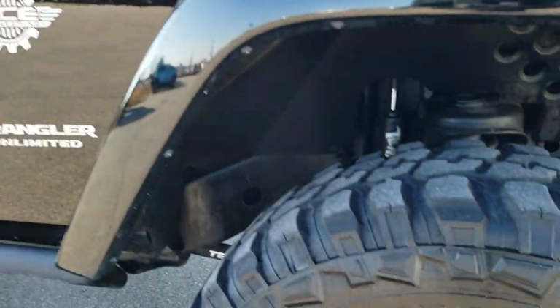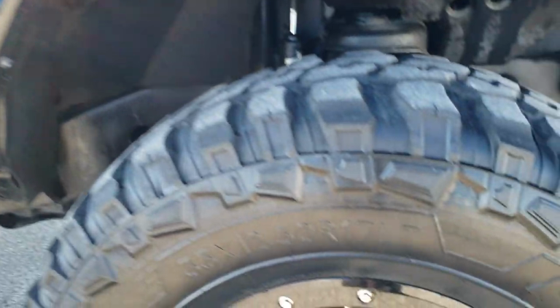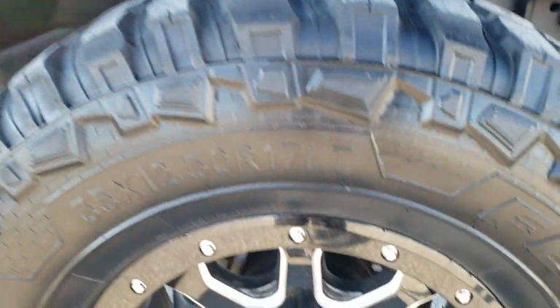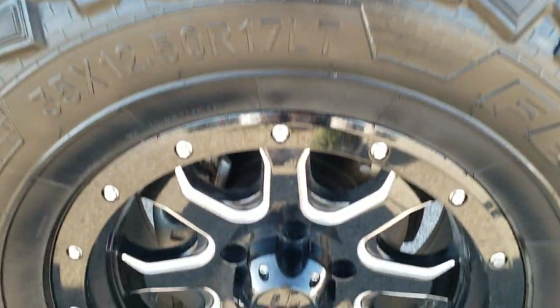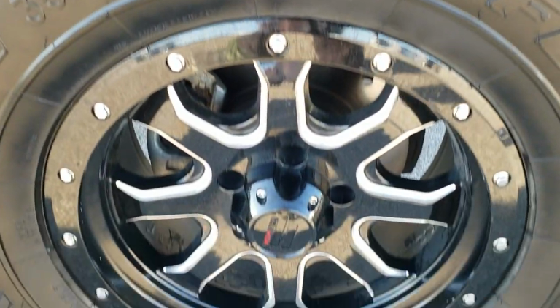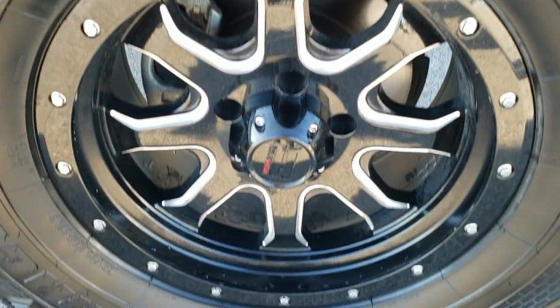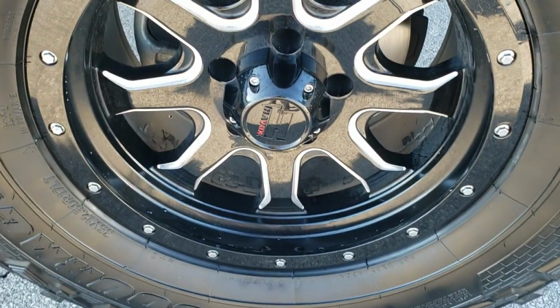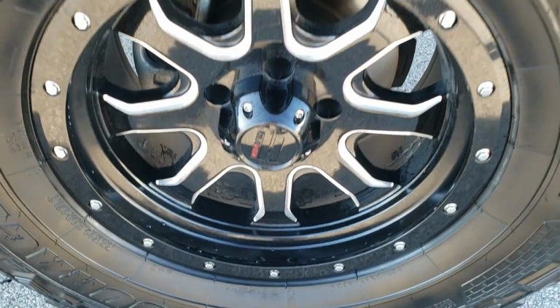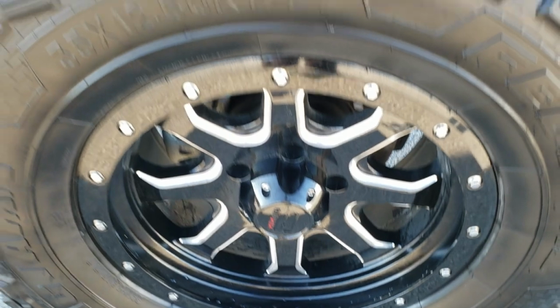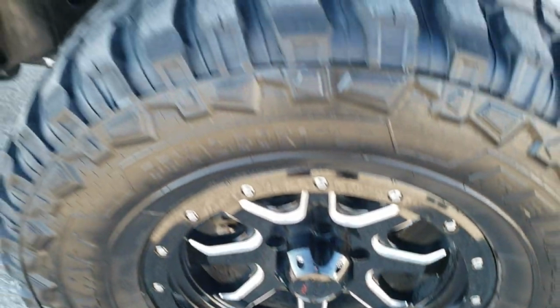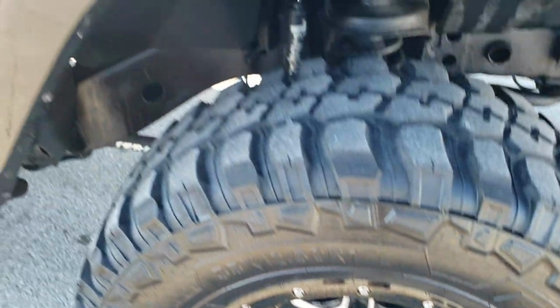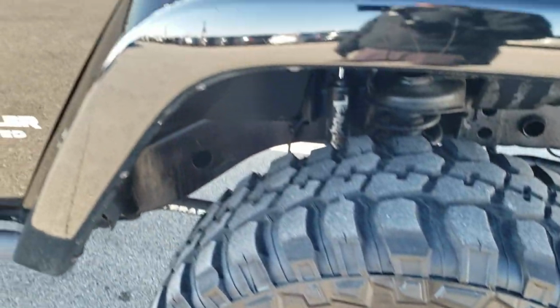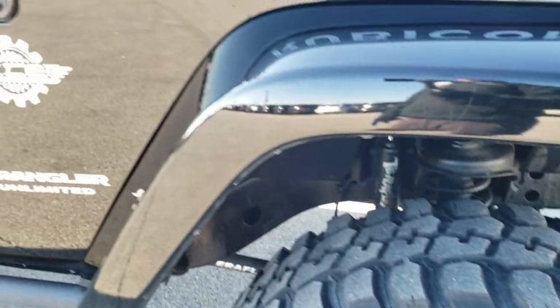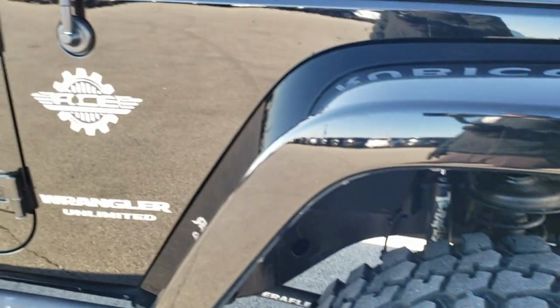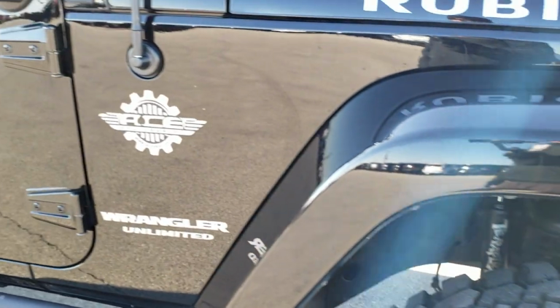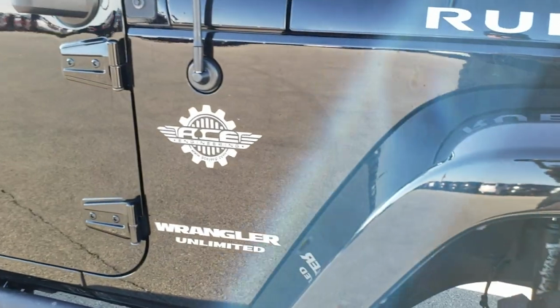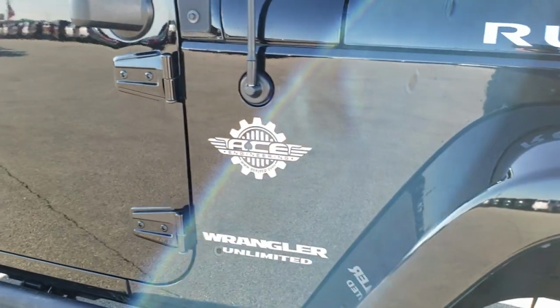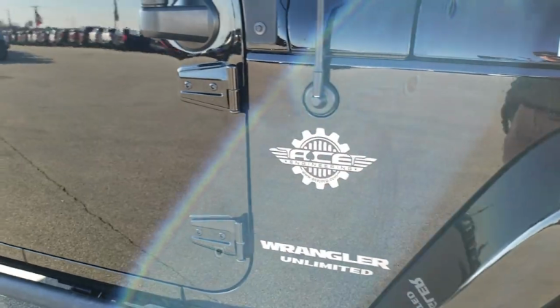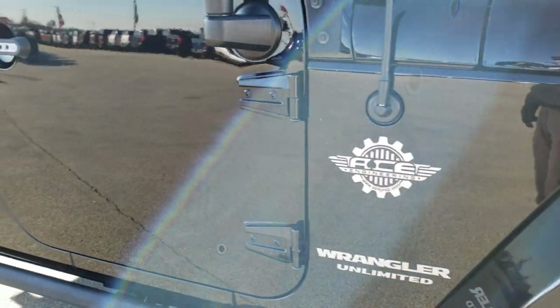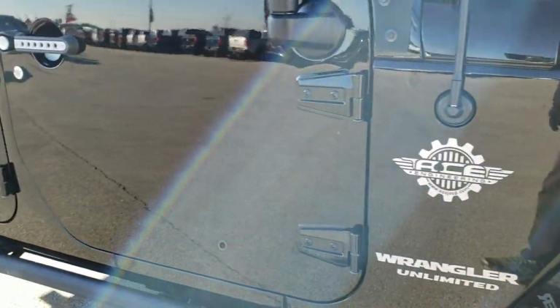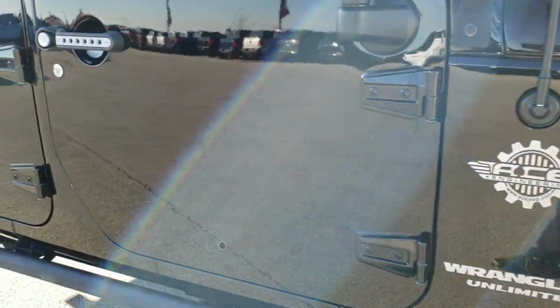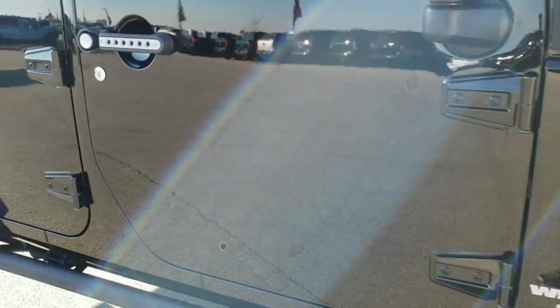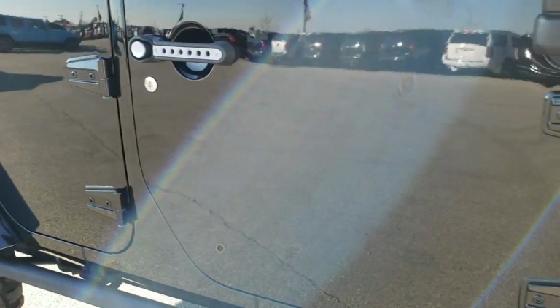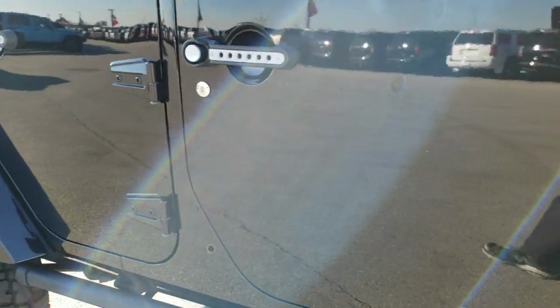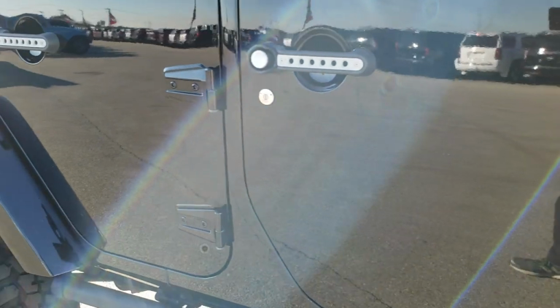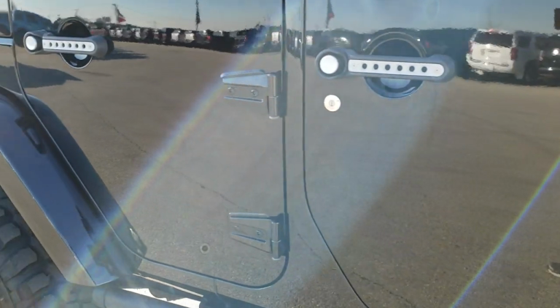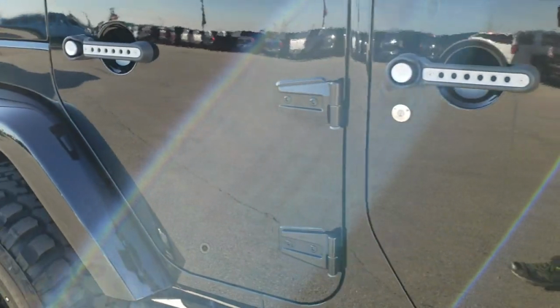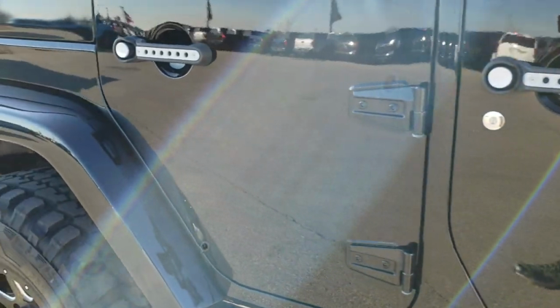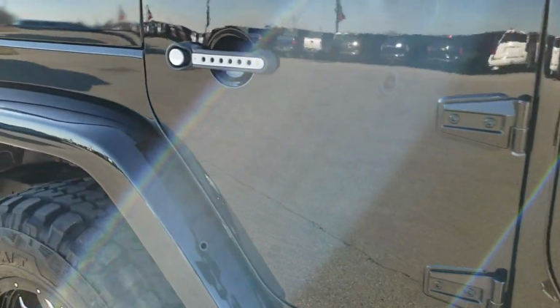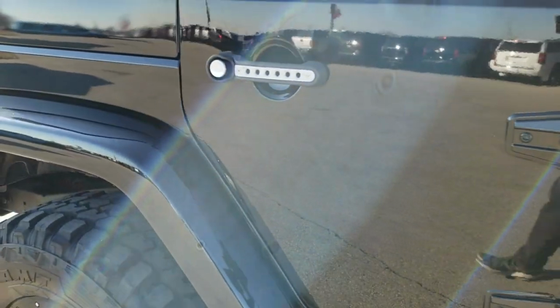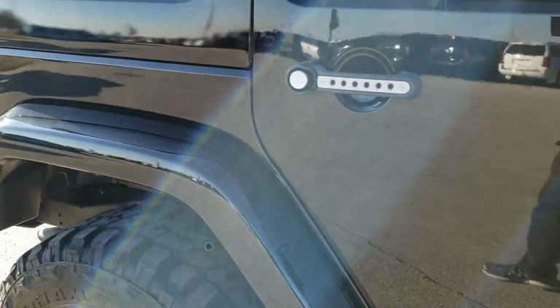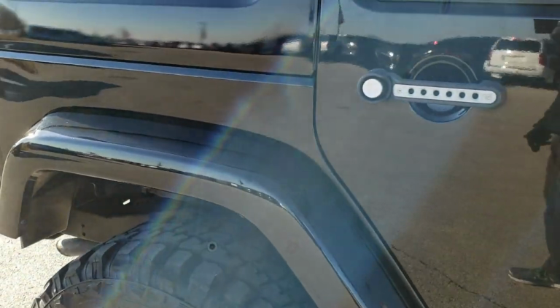Passenger side rim — no scuffs or scrapes on that. And as you go down this side of the Jeep, you can see just how clean that body is, how reflective and mirror-like that paint is.